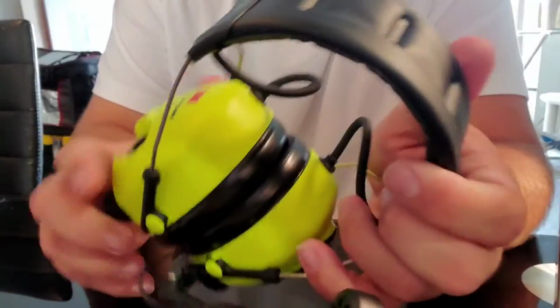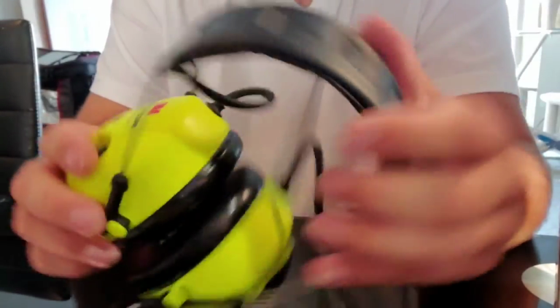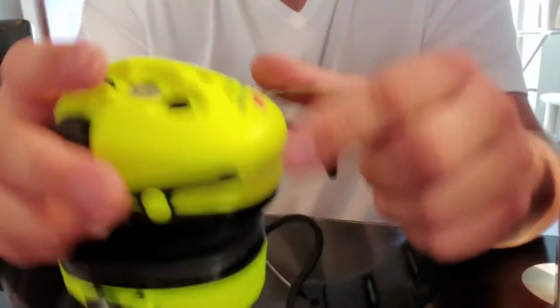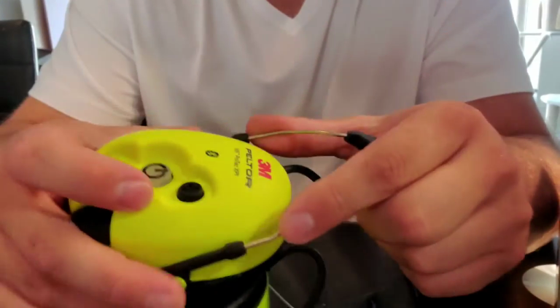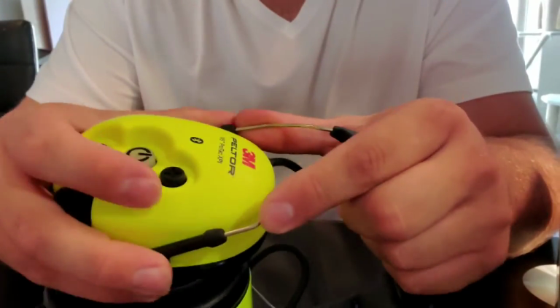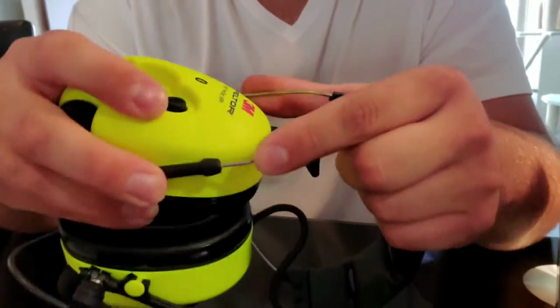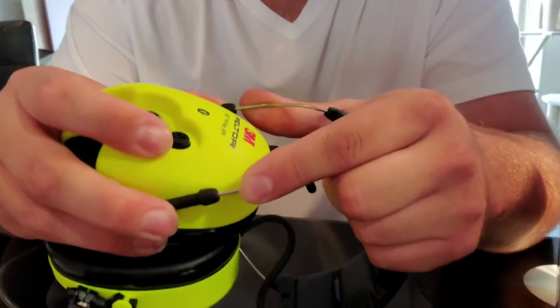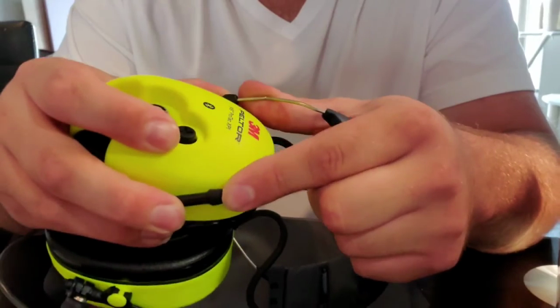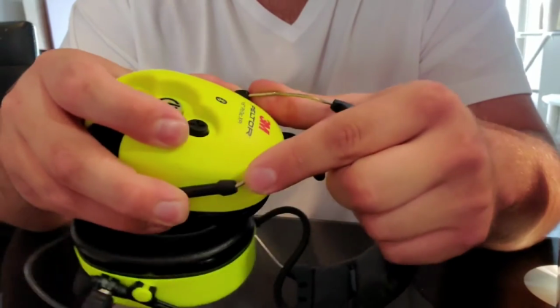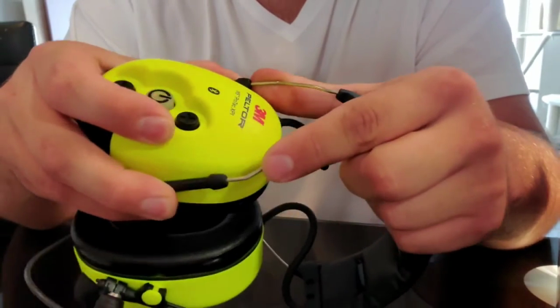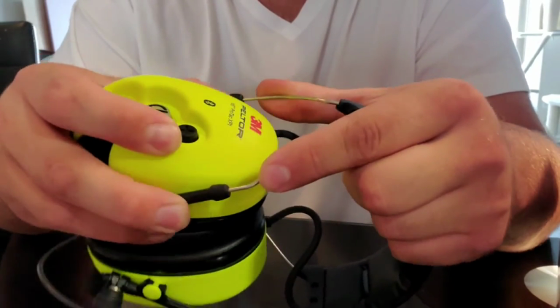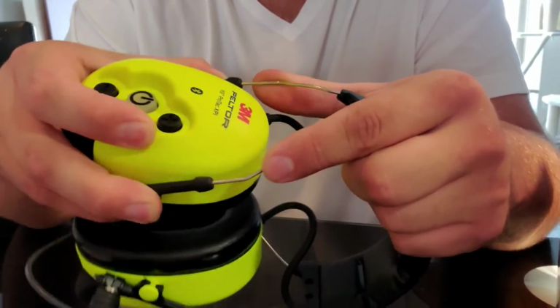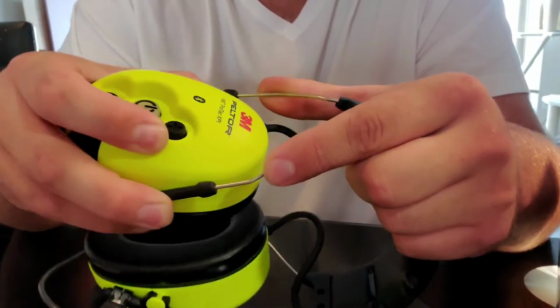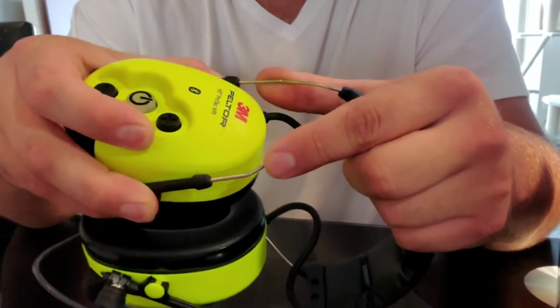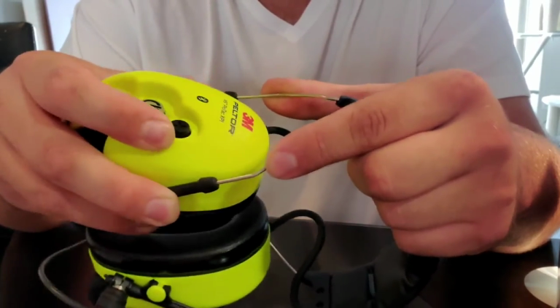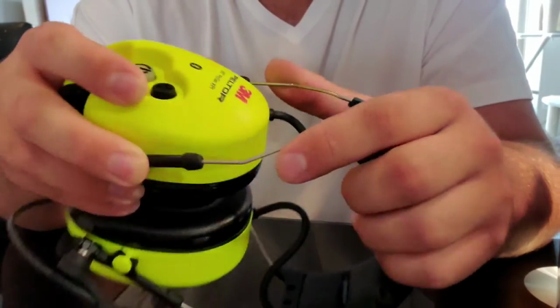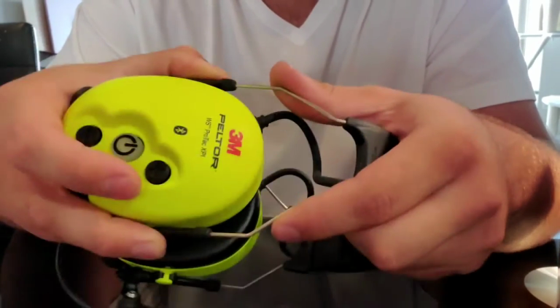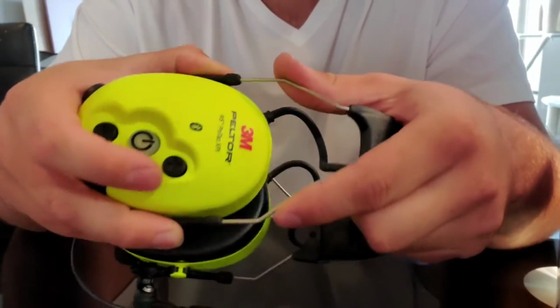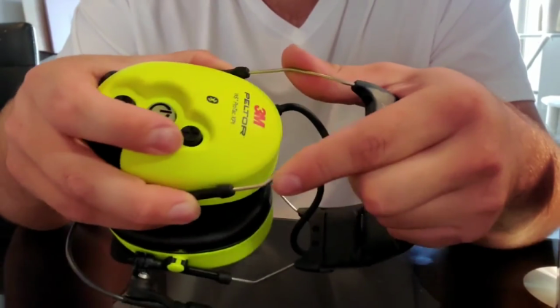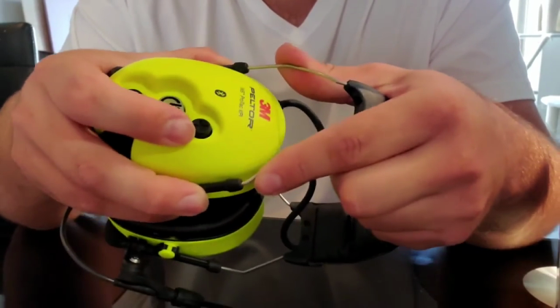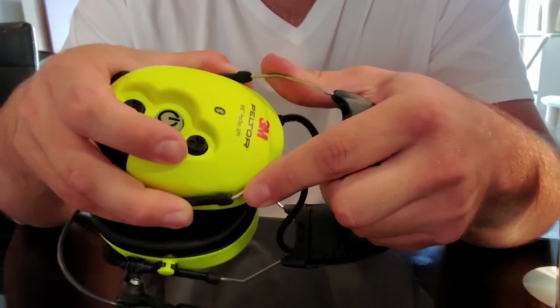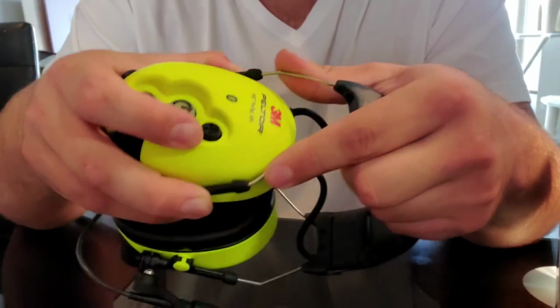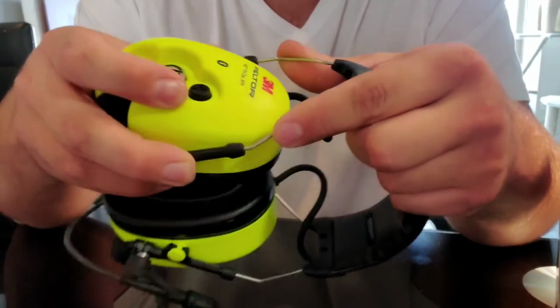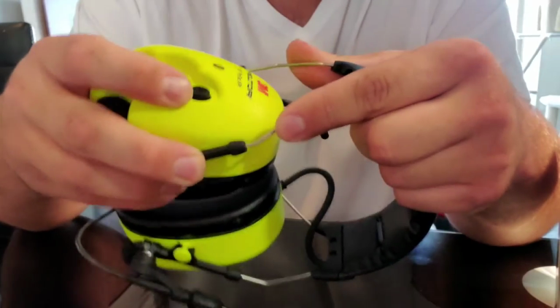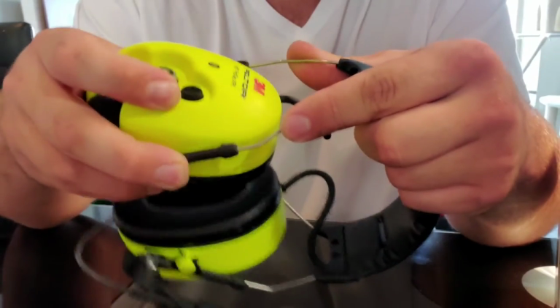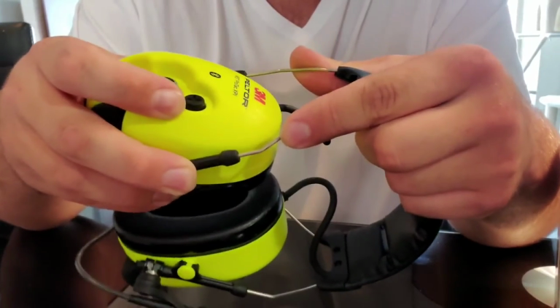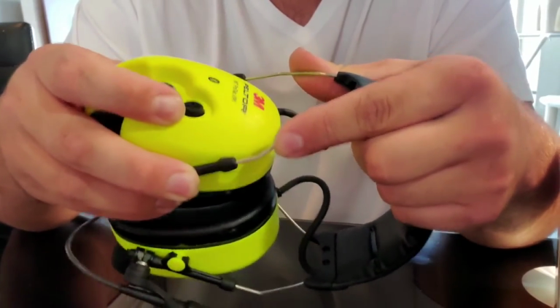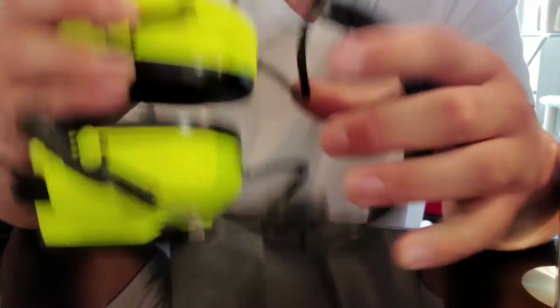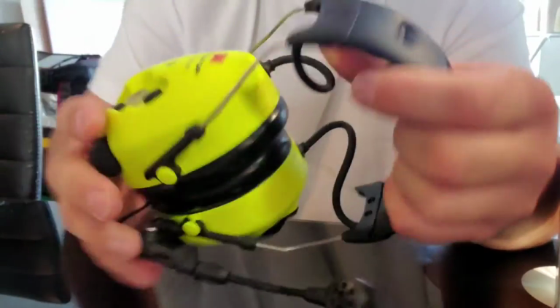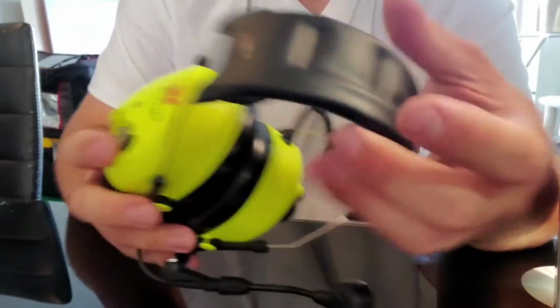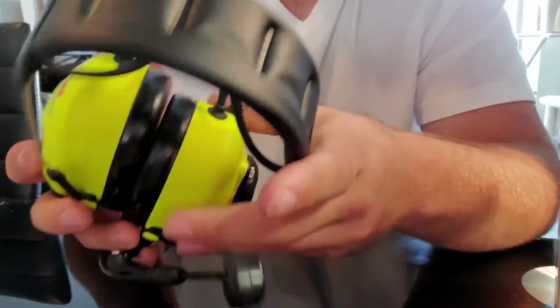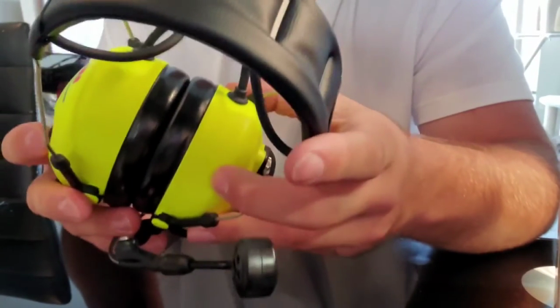The earmuffs are adjustable too — you can just kind of move them. It's friction-locked with this band.